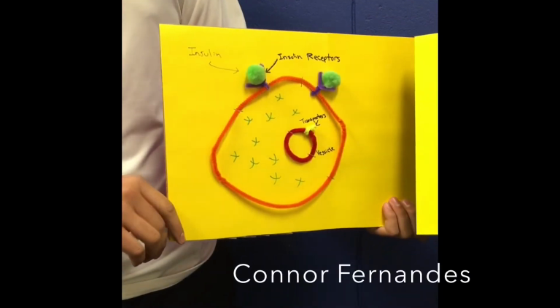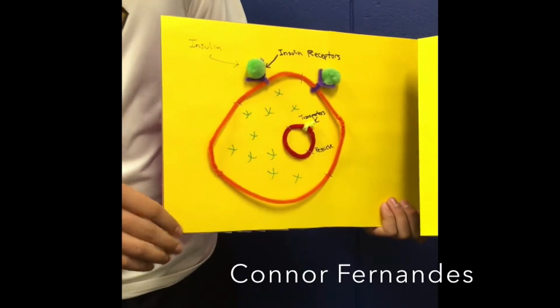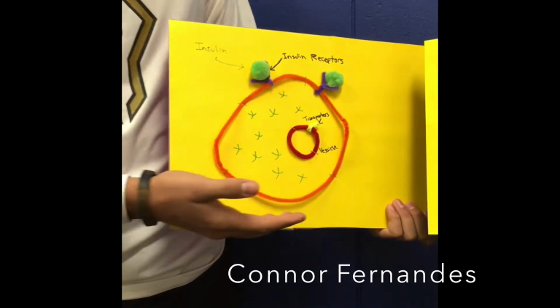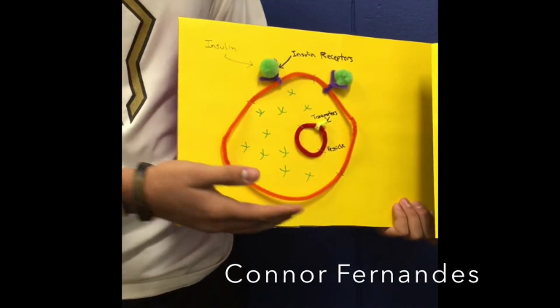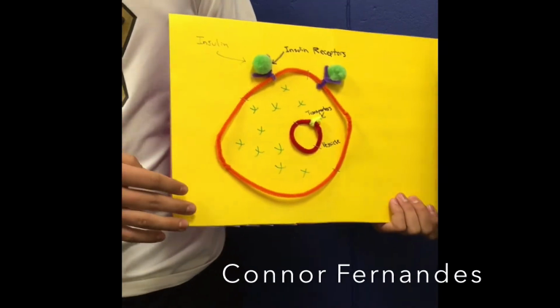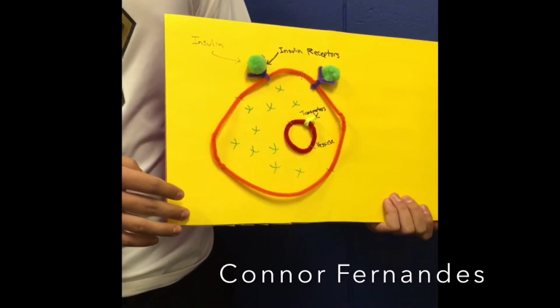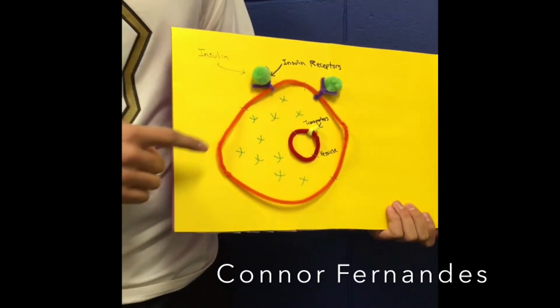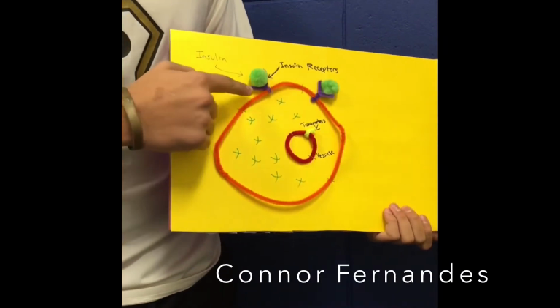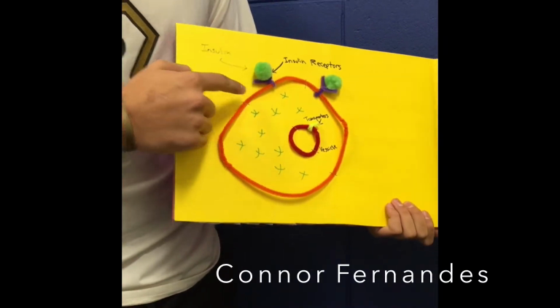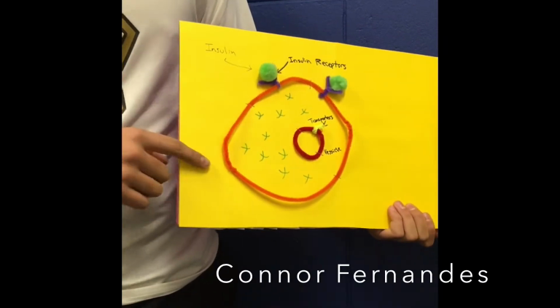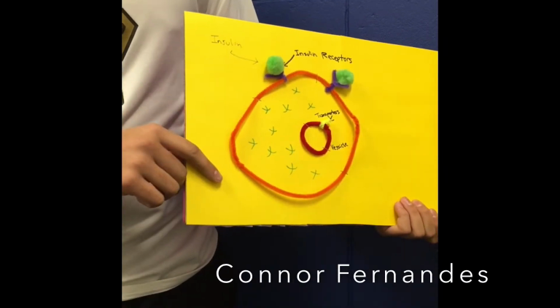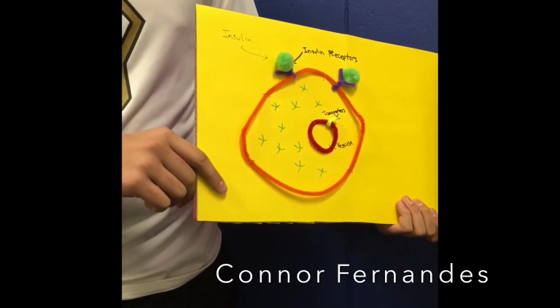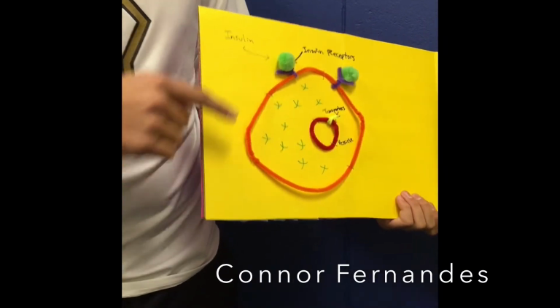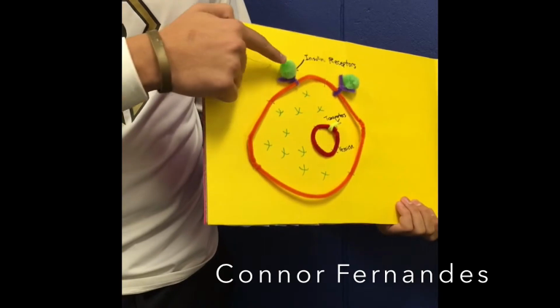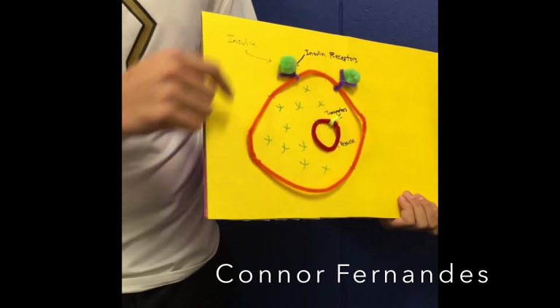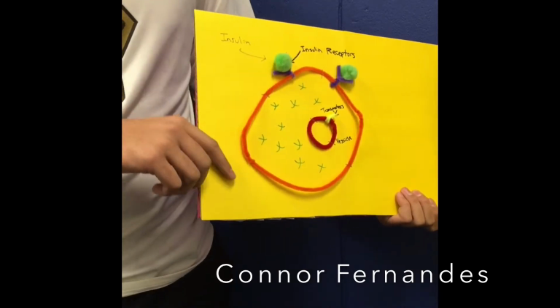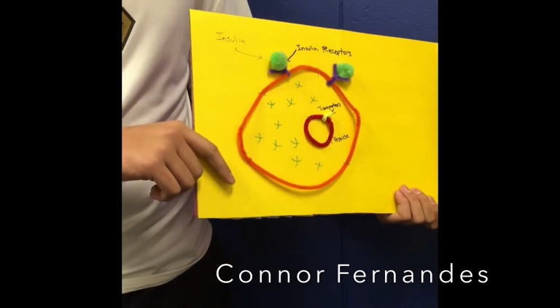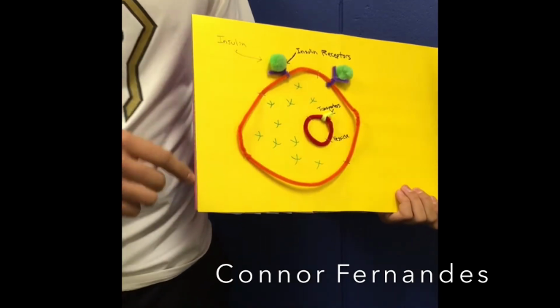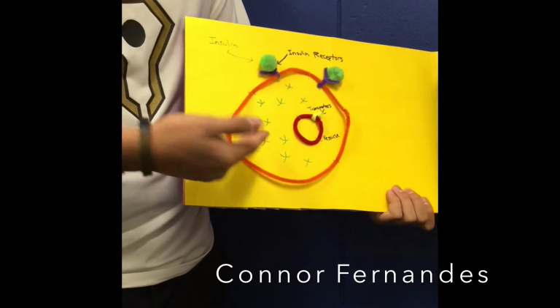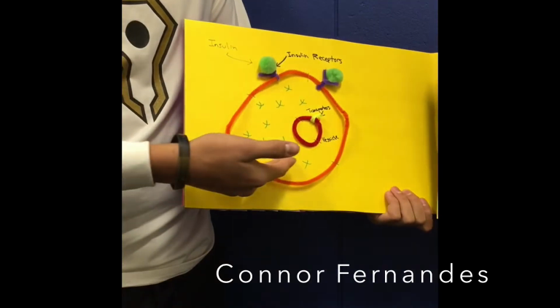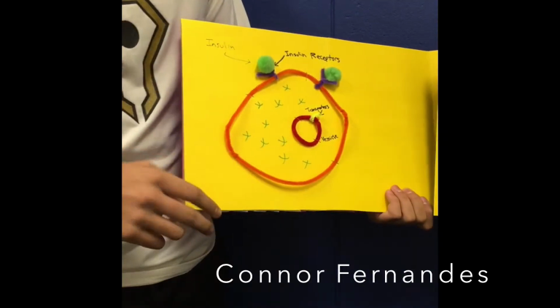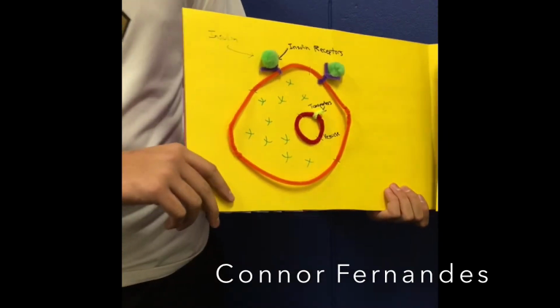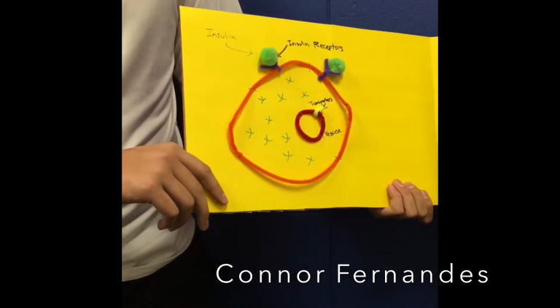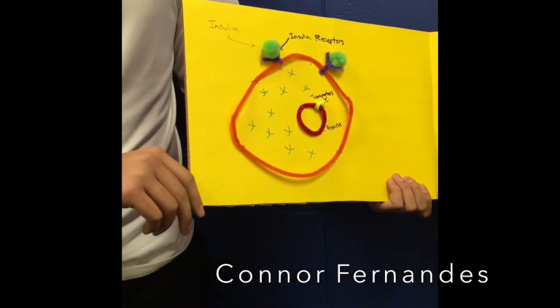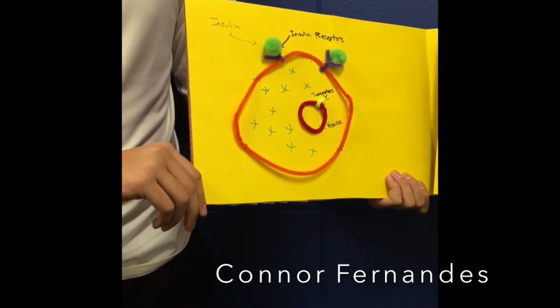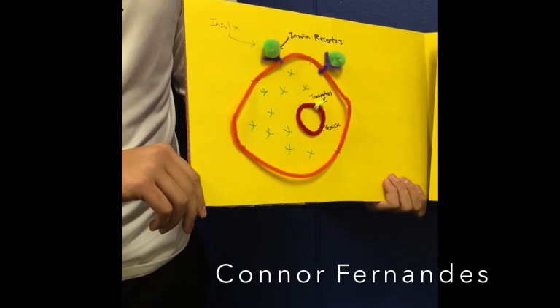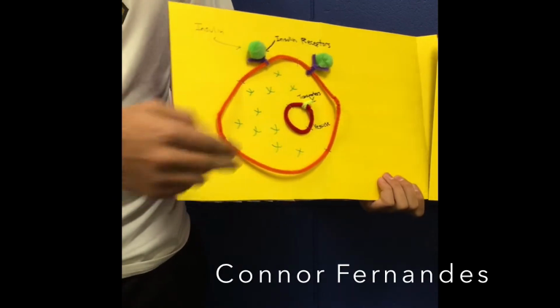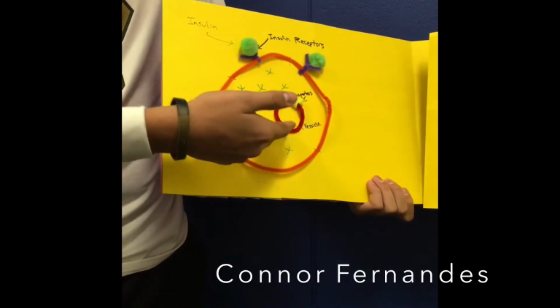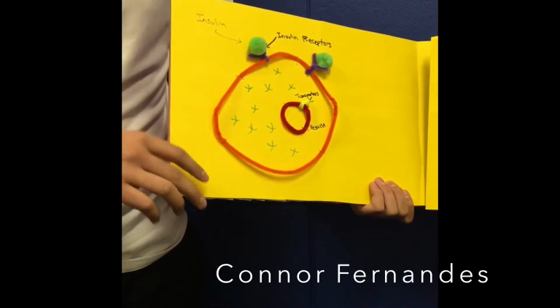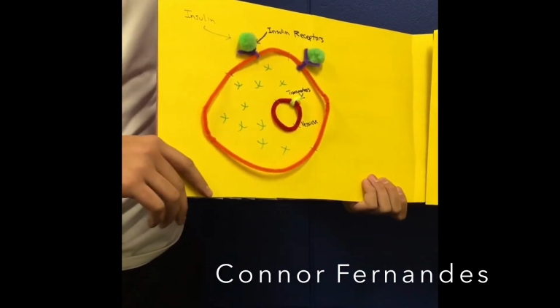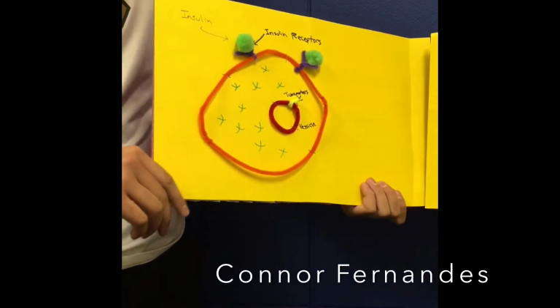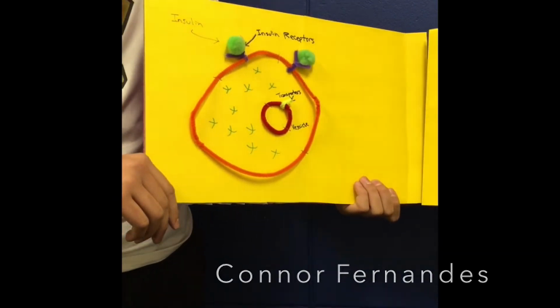Page two shows a cell inside of your body. The purple shows insulin receptors that attract the green cotton balls, which are insulin. The green signals inside the cell tell the vesicle that there's glucose that needs to be let into the cell.